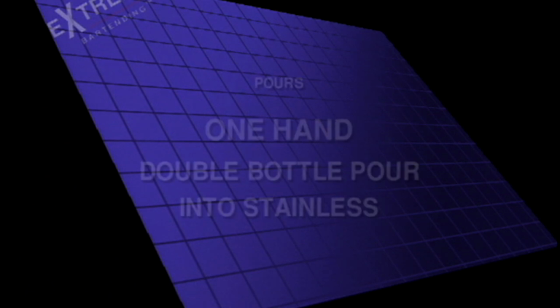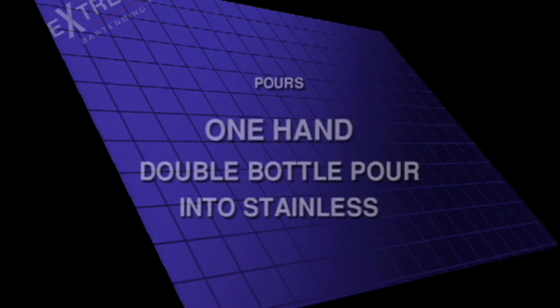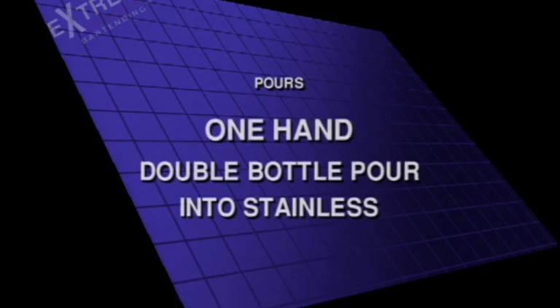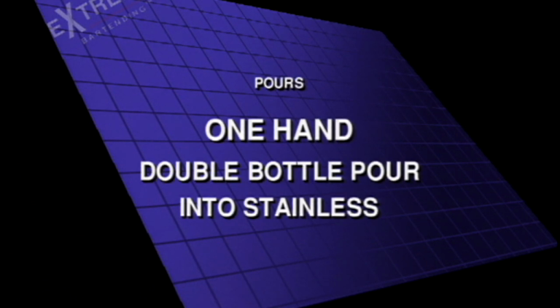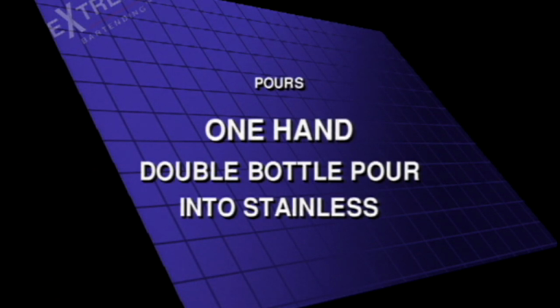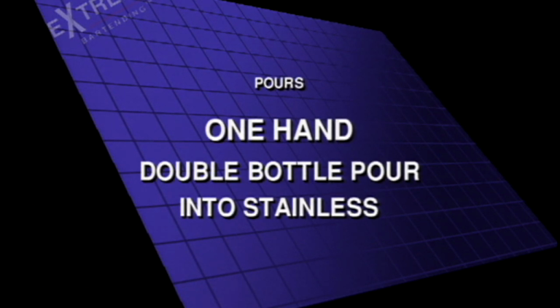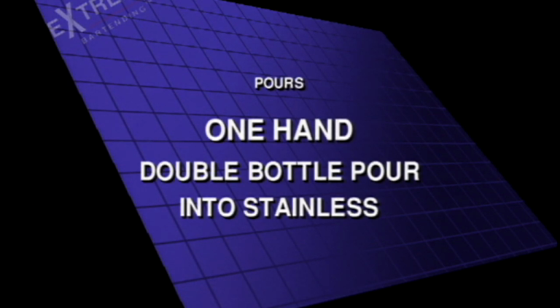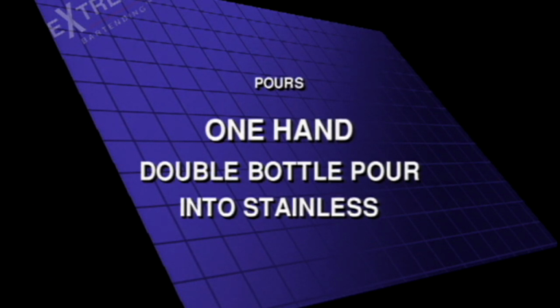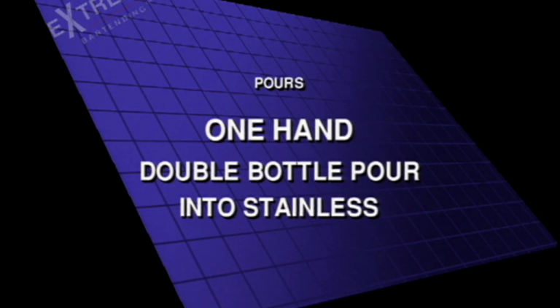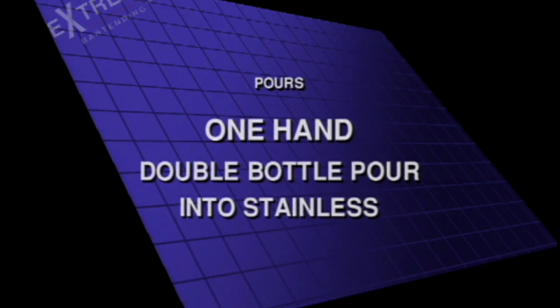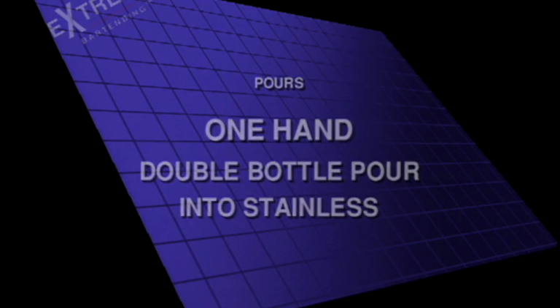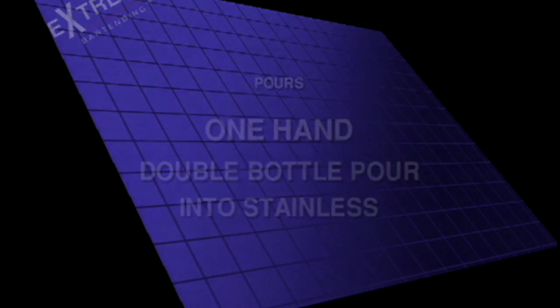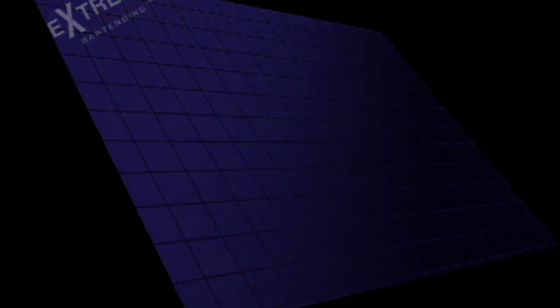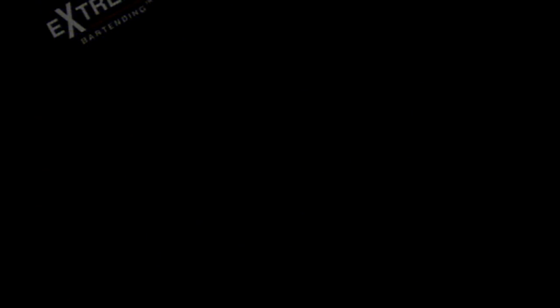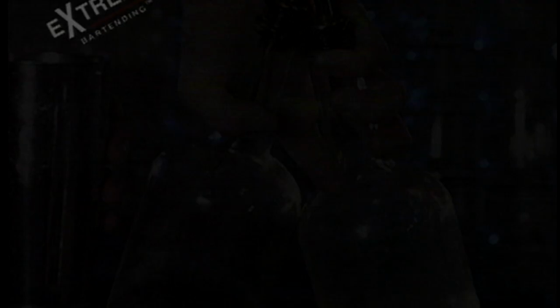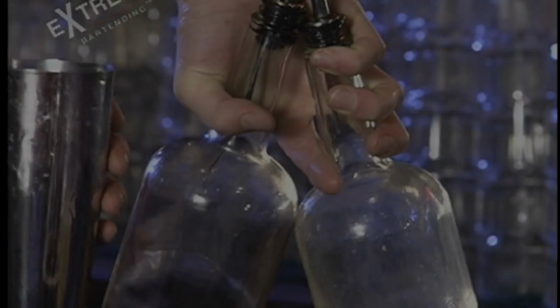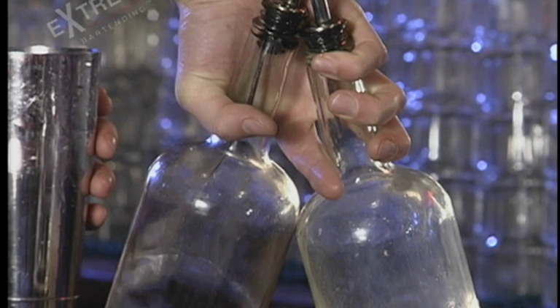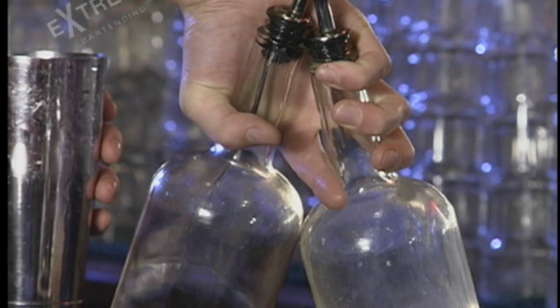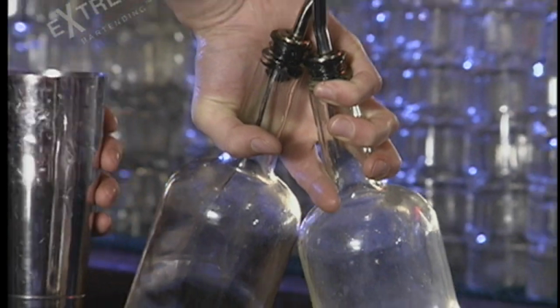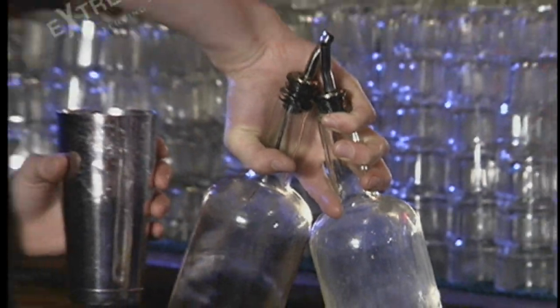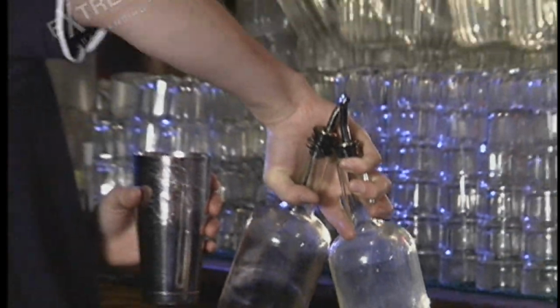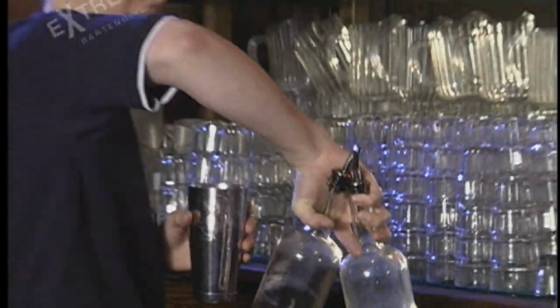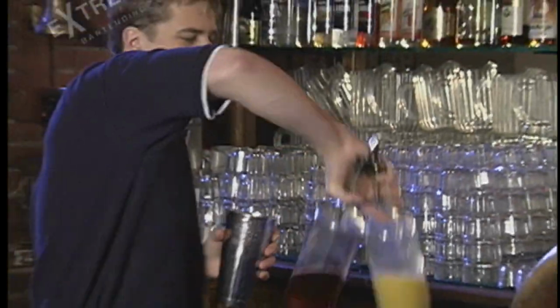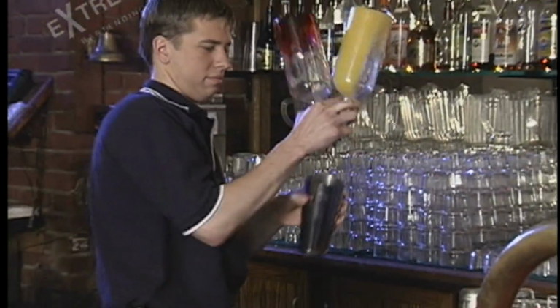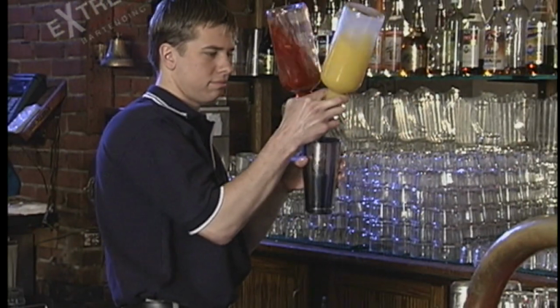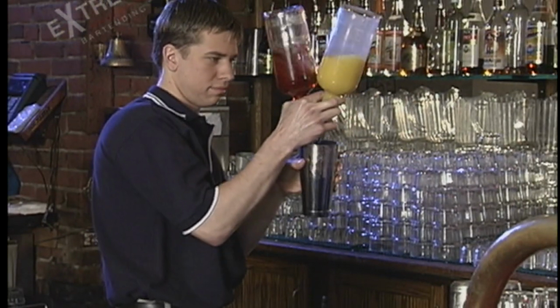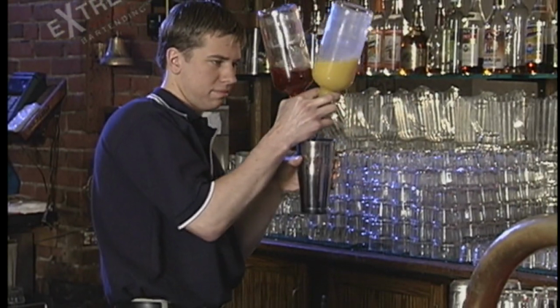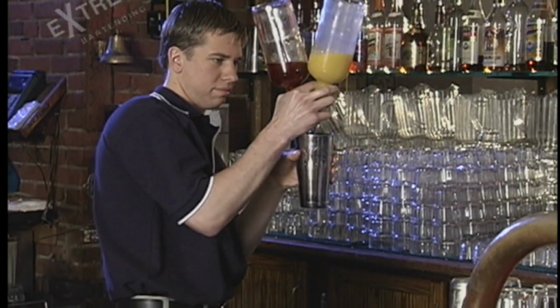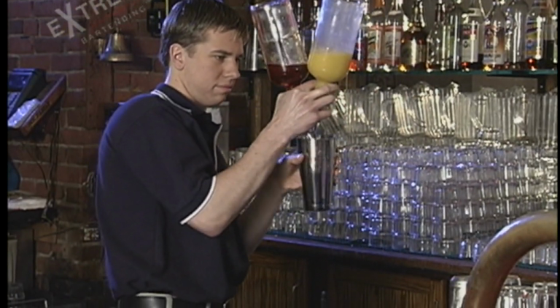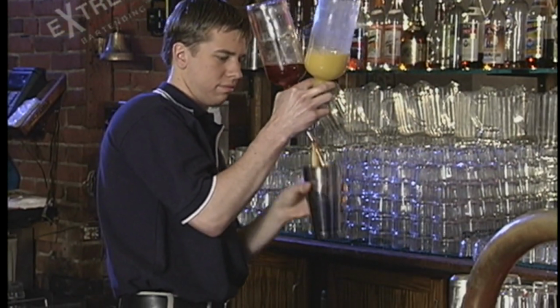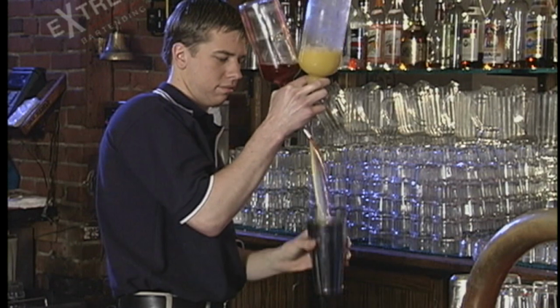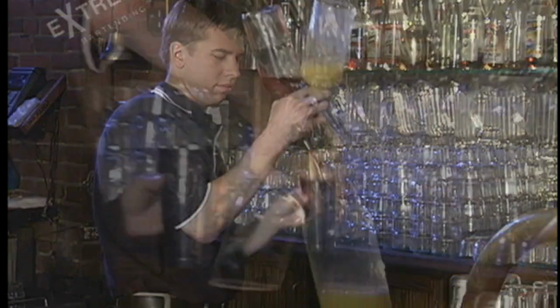One hand, double bottle pour into stainless. This is a great move to do with two bottles. The stream looks really nice.